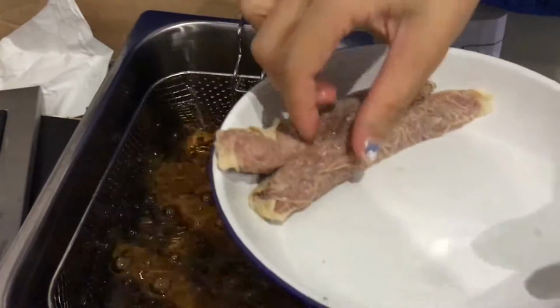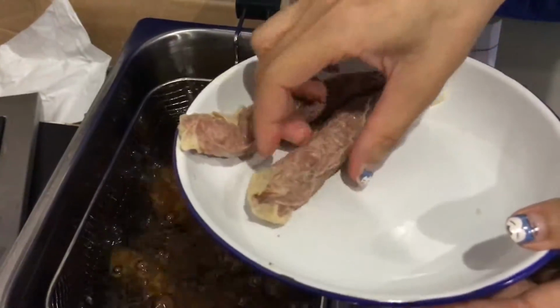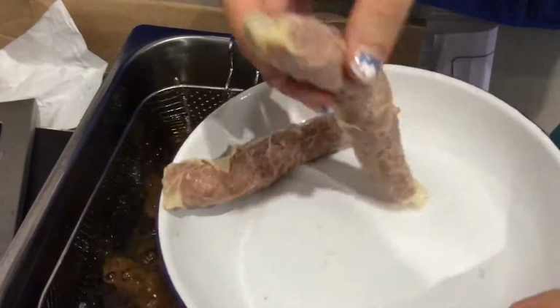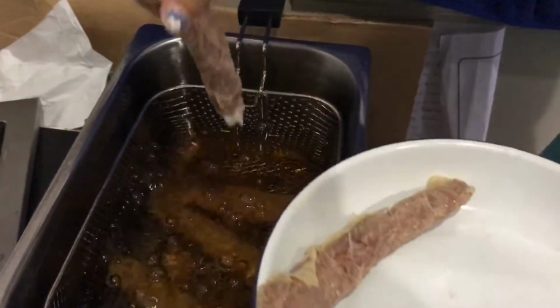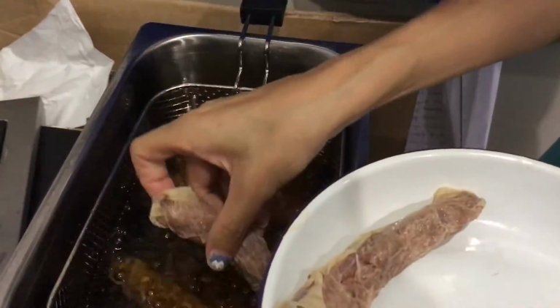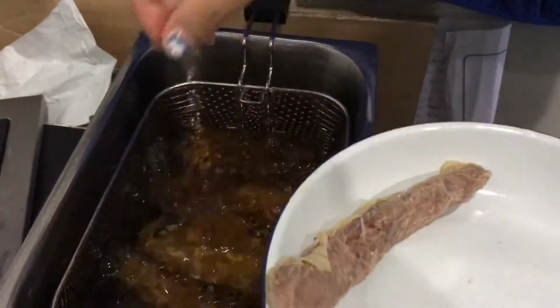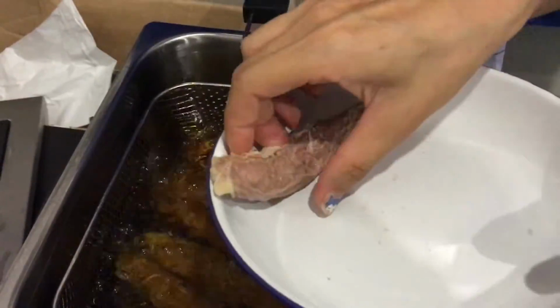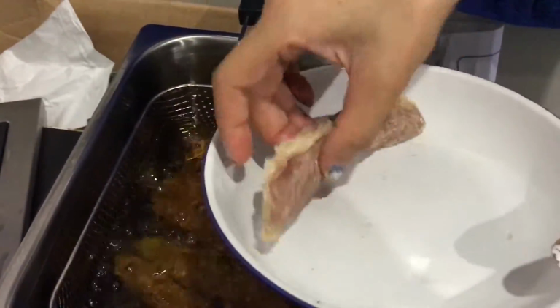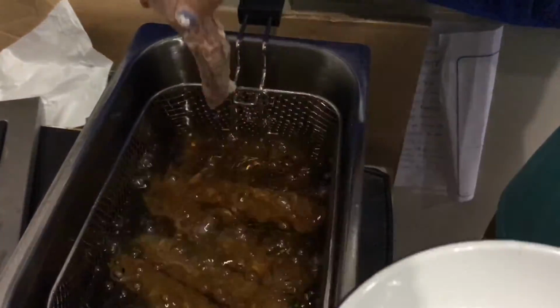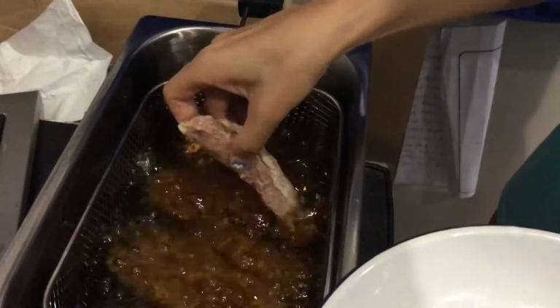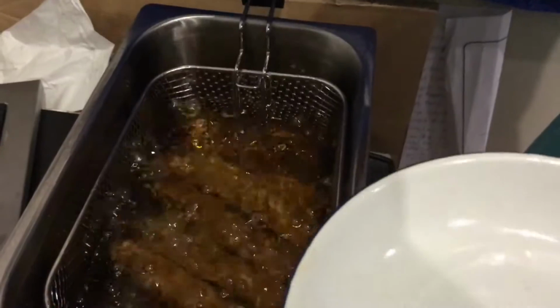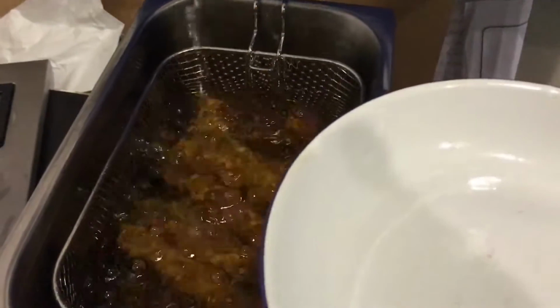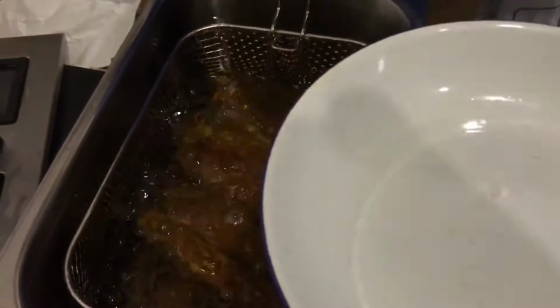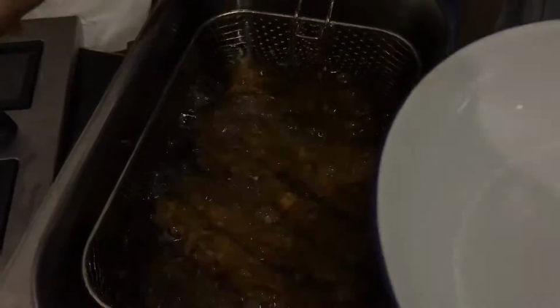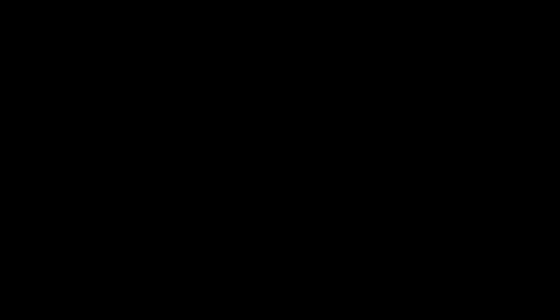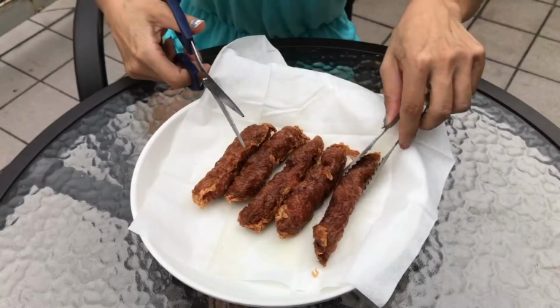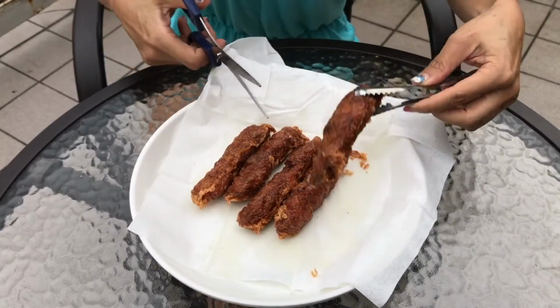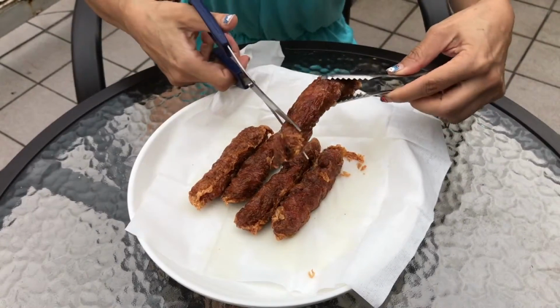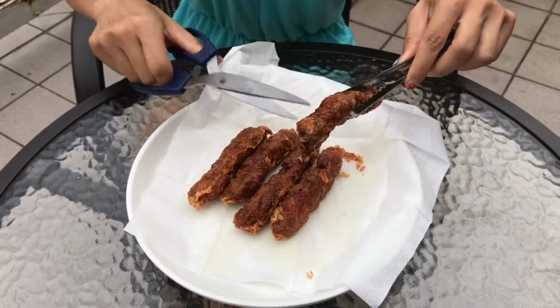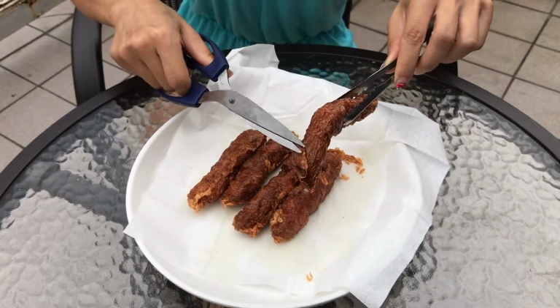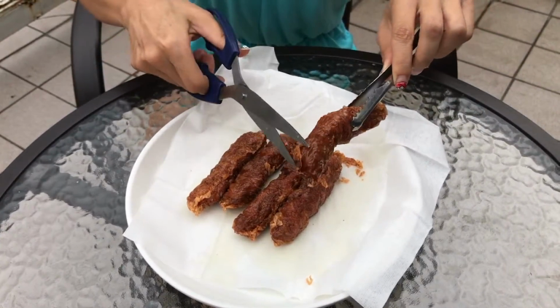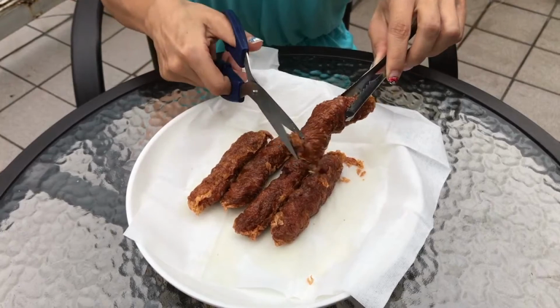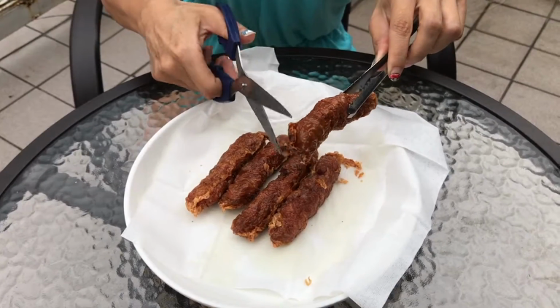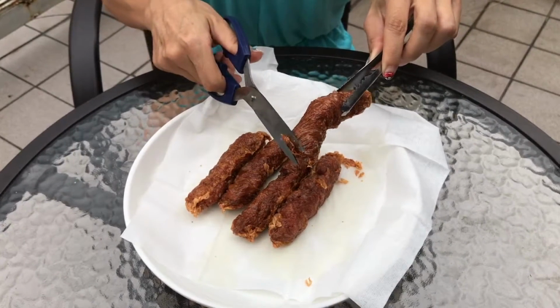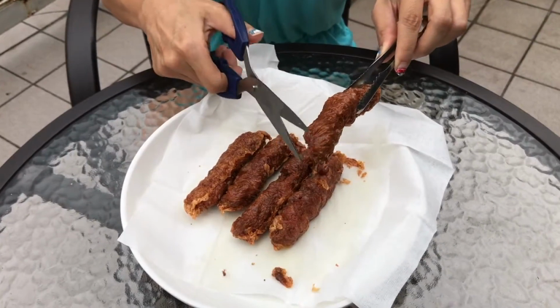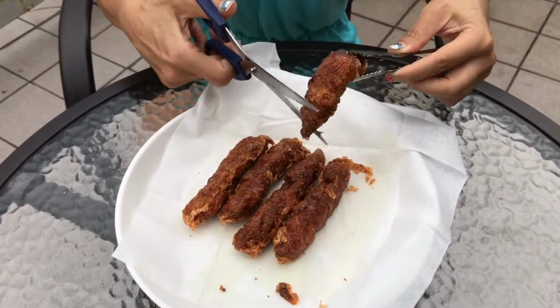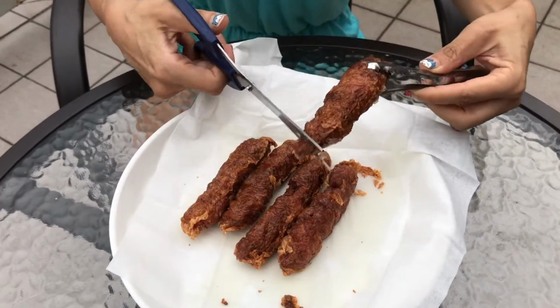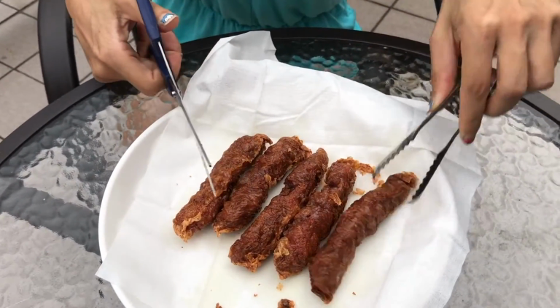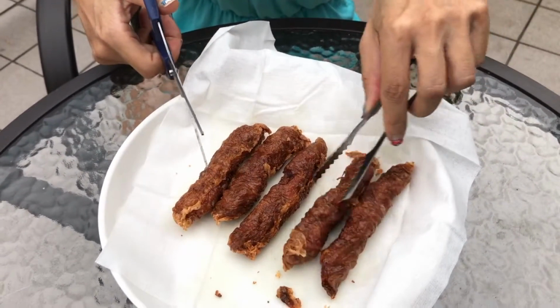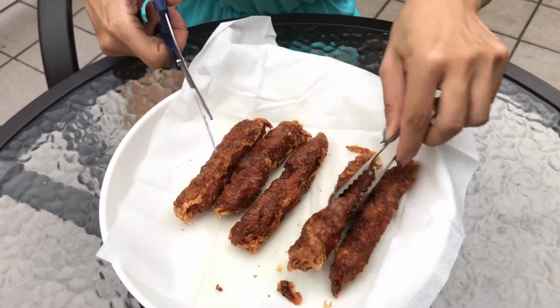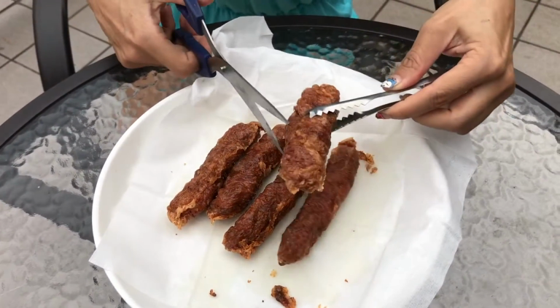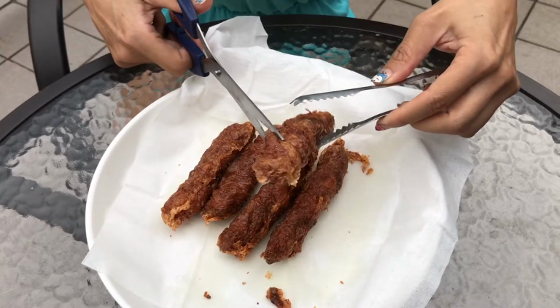I've timed my deep fry to be about five minutes — as simple as that. Five minutes and you have piping hot lobak. These are freshly fried; see how crispy it is? Nice and crispy — awesome. Just cook enough.